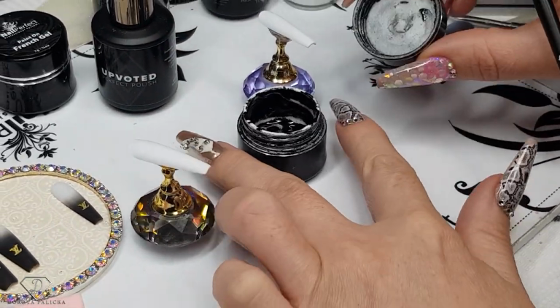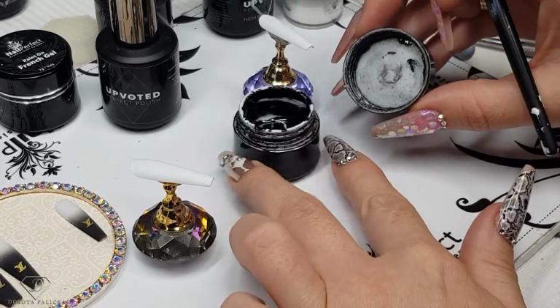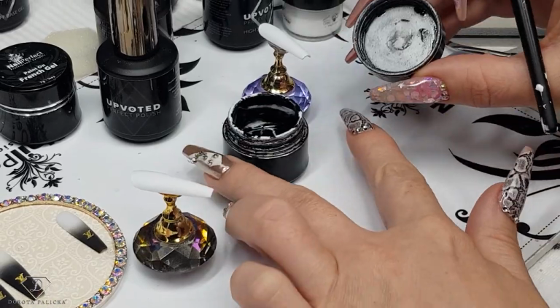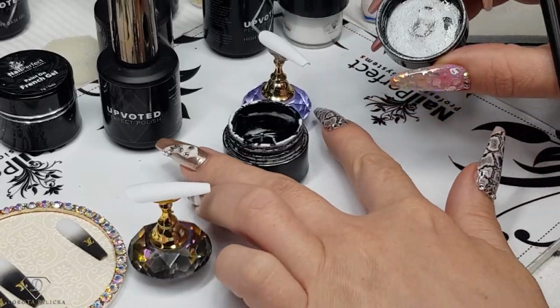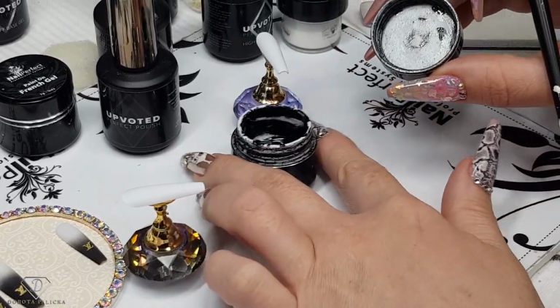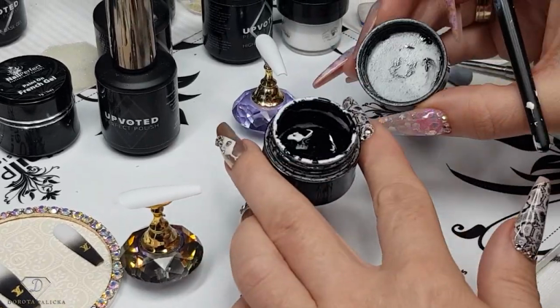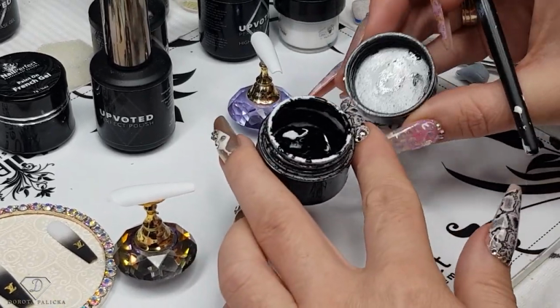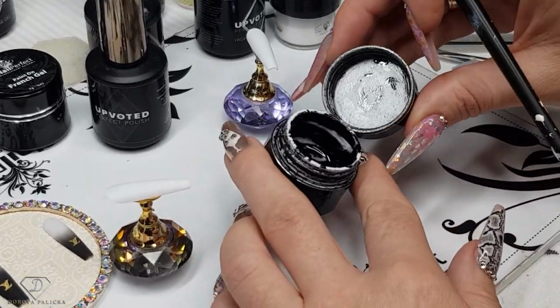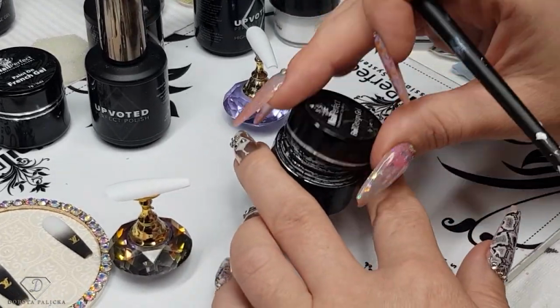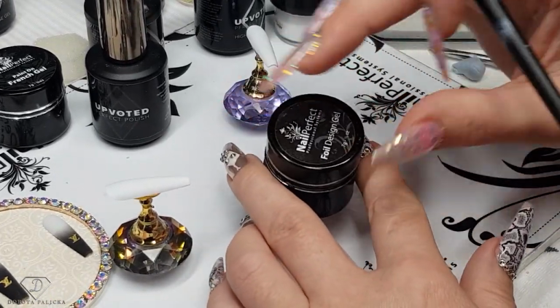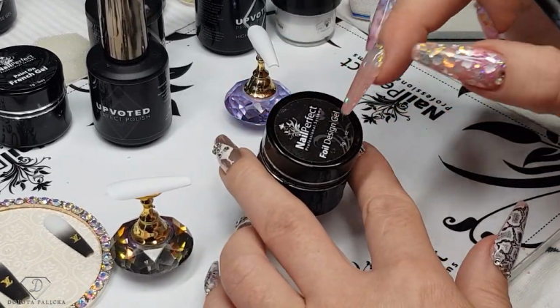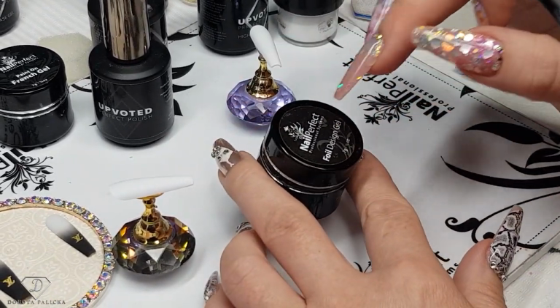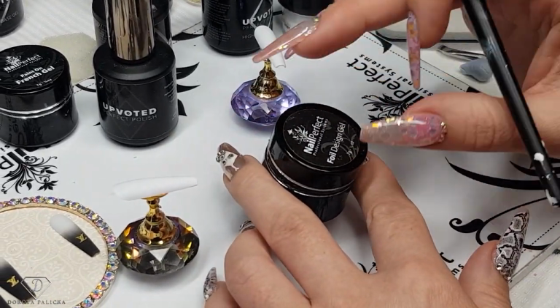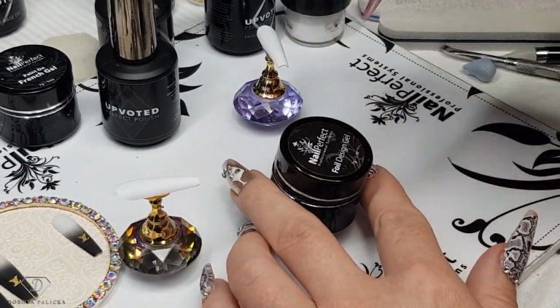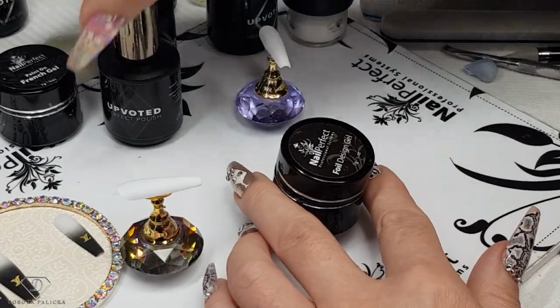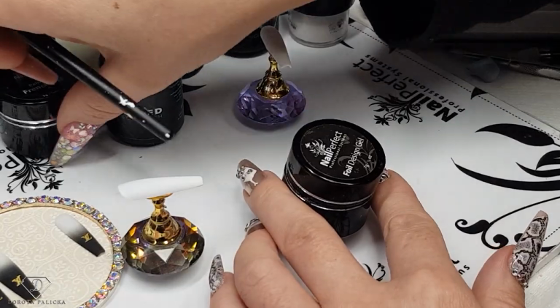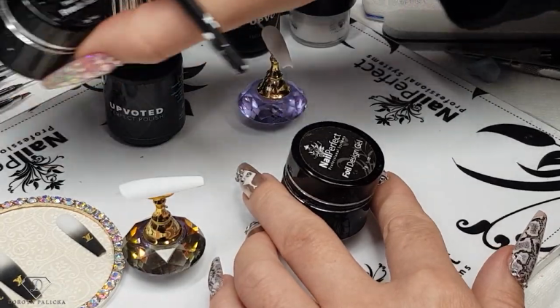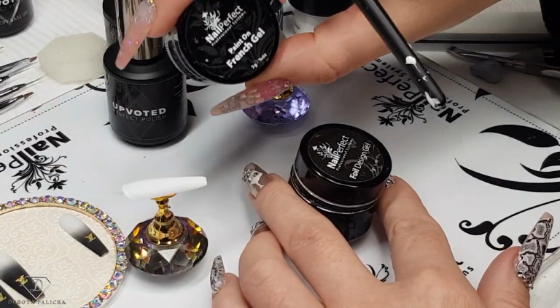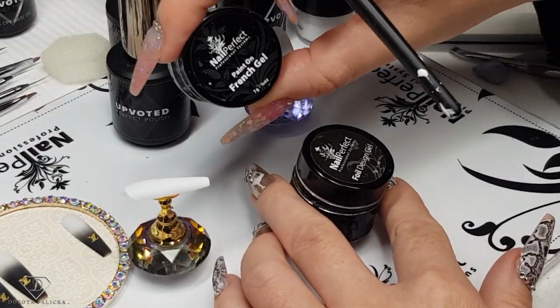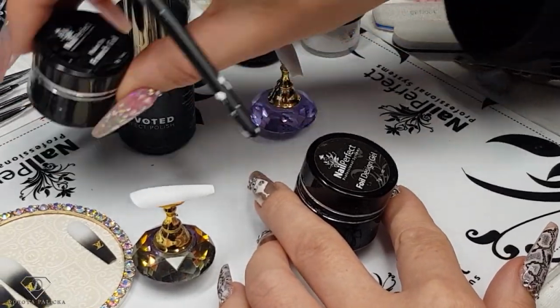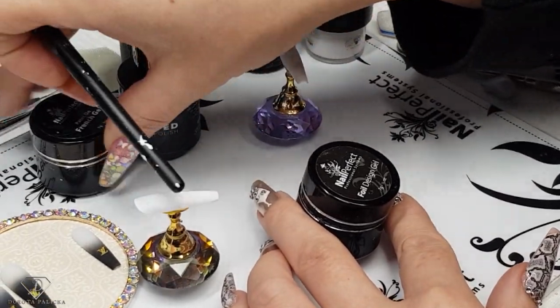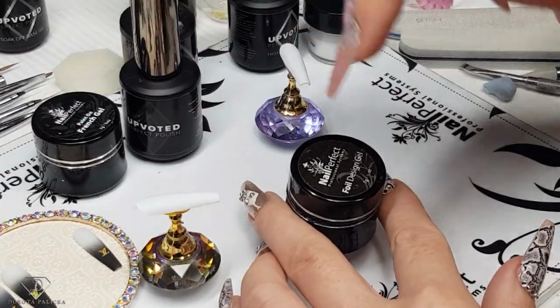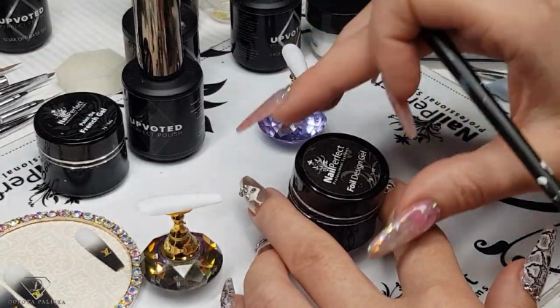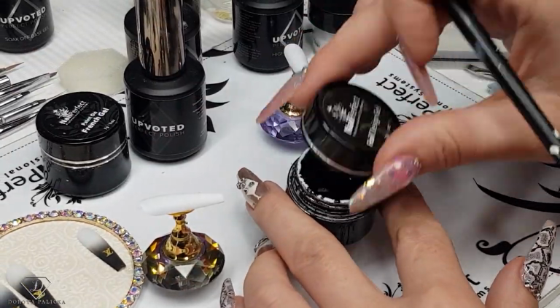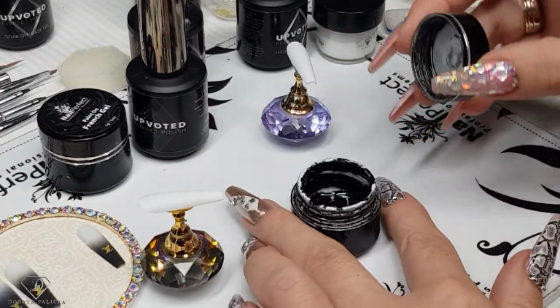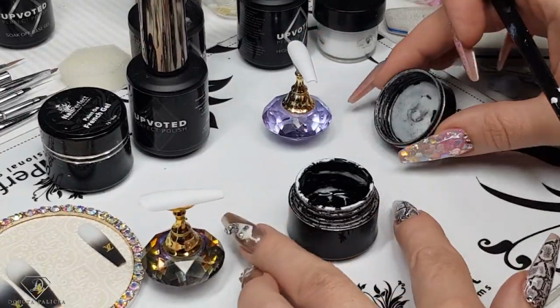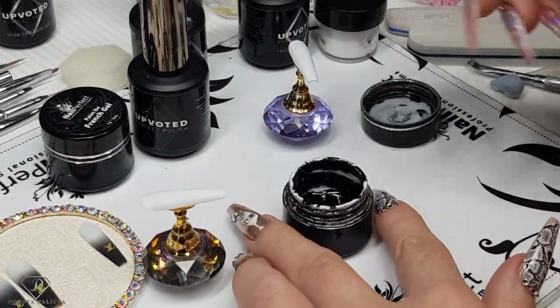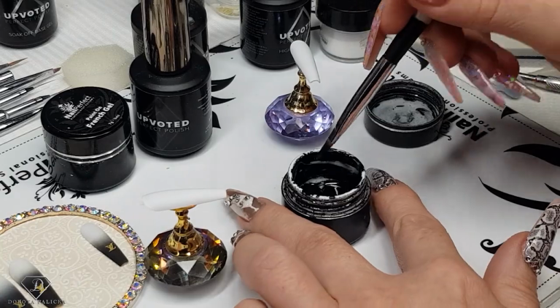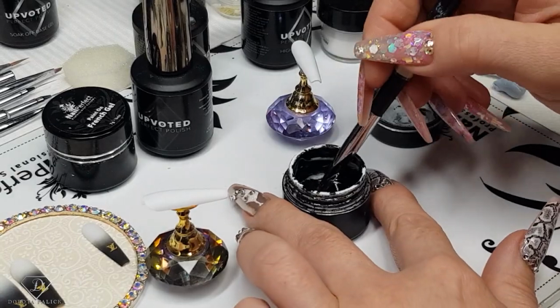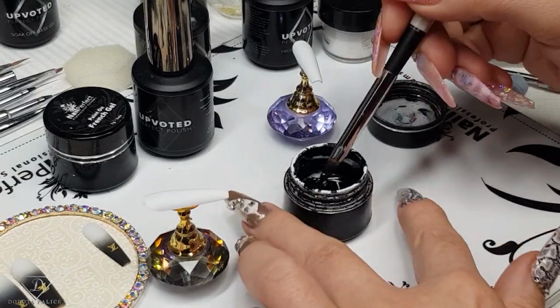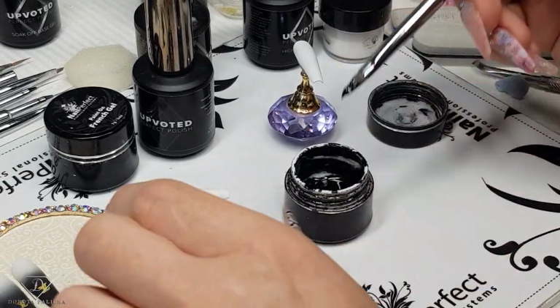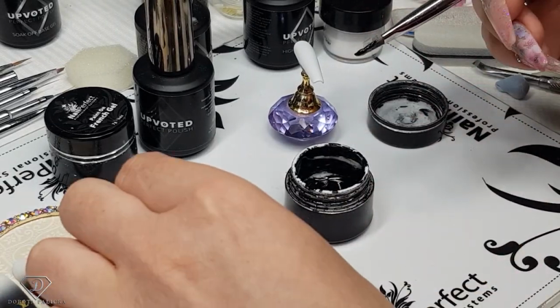The best way to do the ombre is to use the black foil design gel because it's a paint-on gel. So for all my baby boomers I'm using the fringe, and then for a black one I'm going to use the foil design gel.